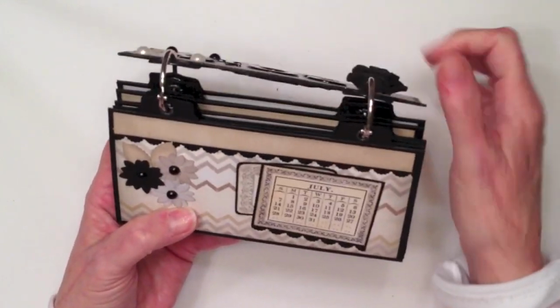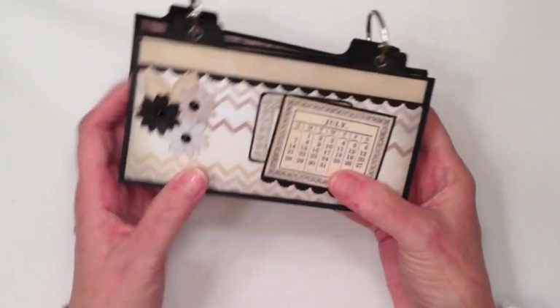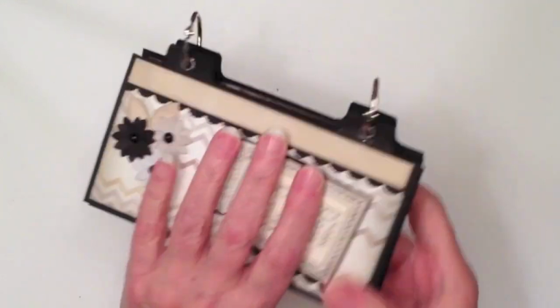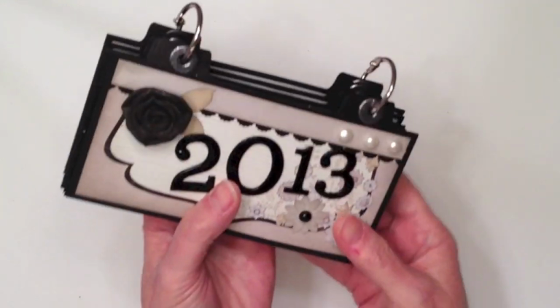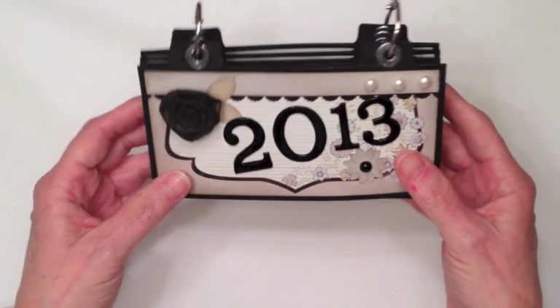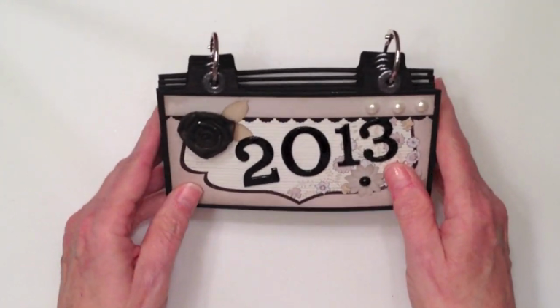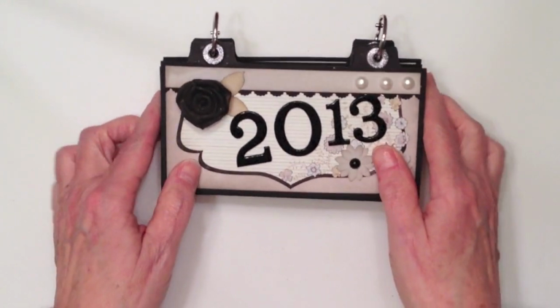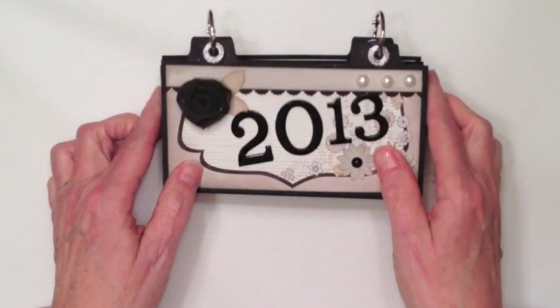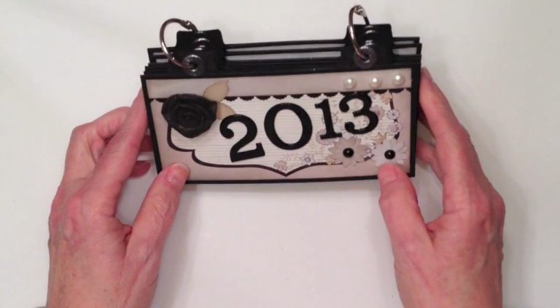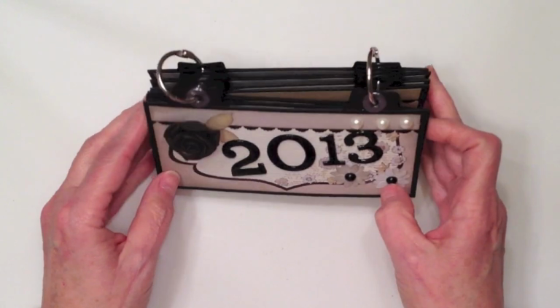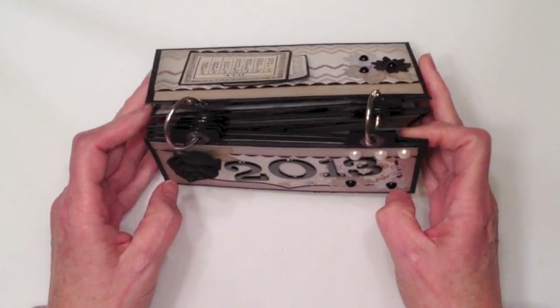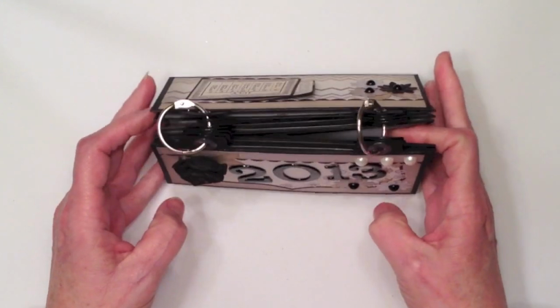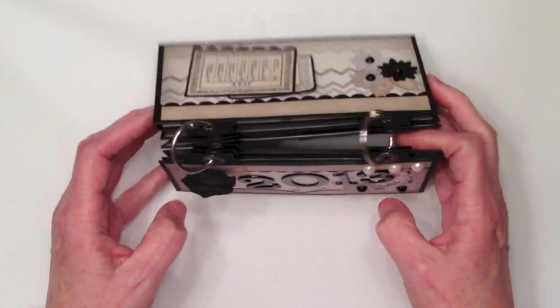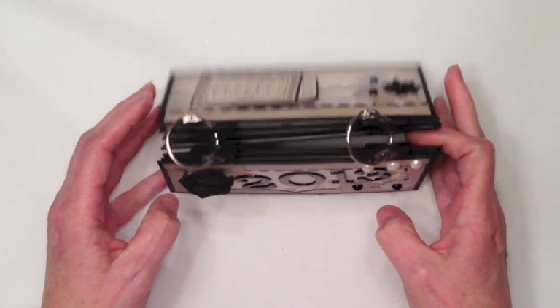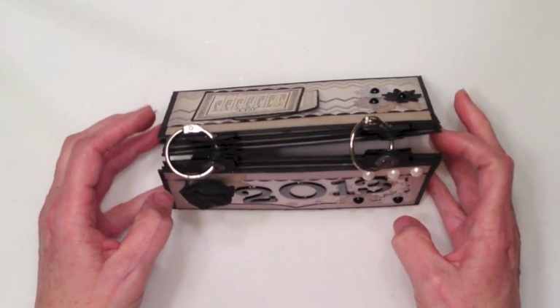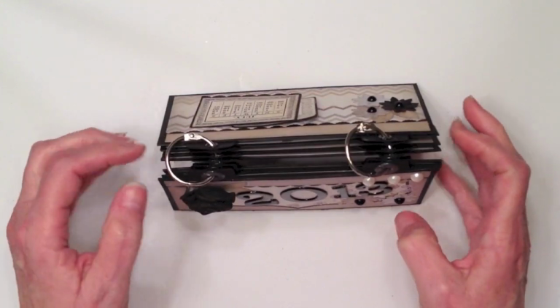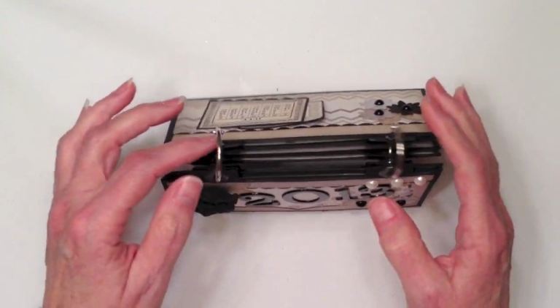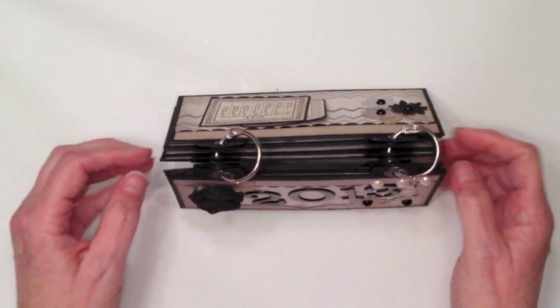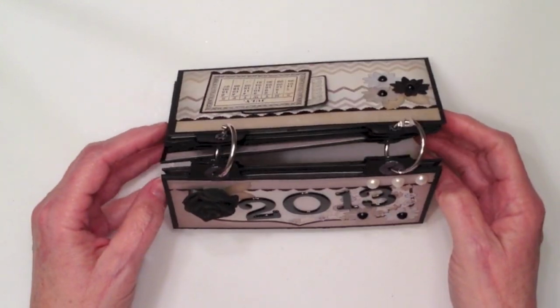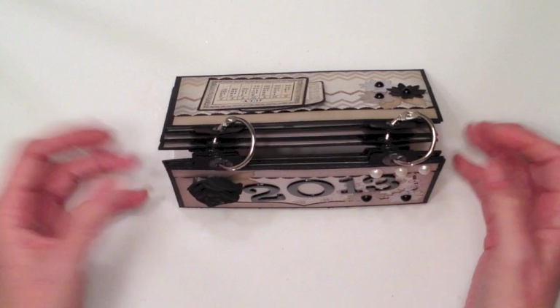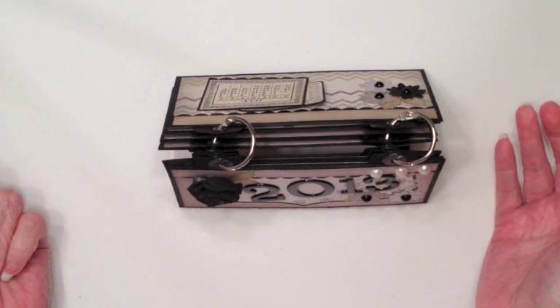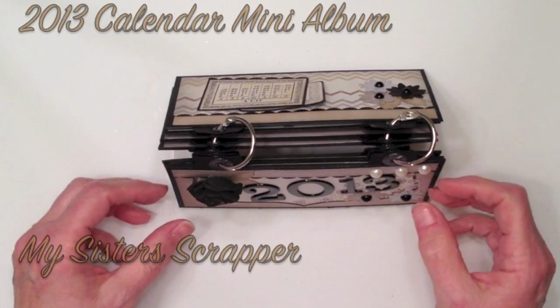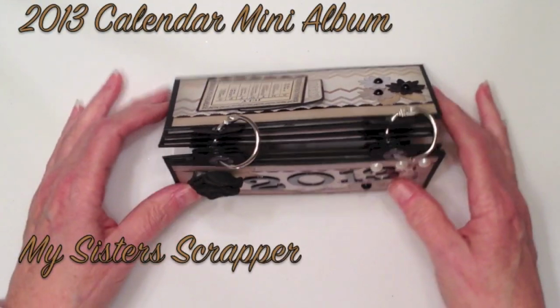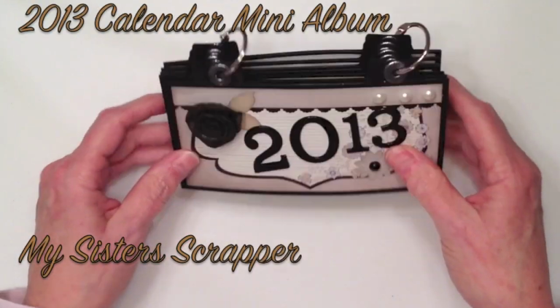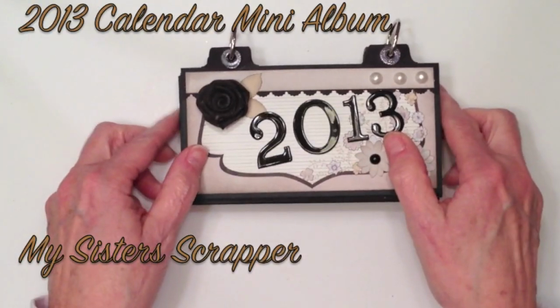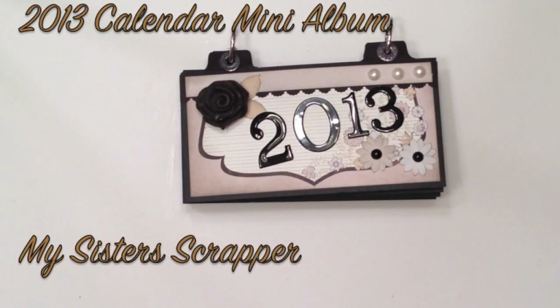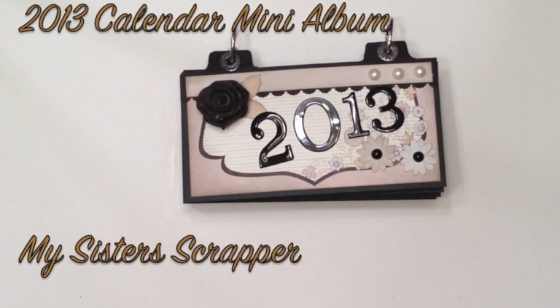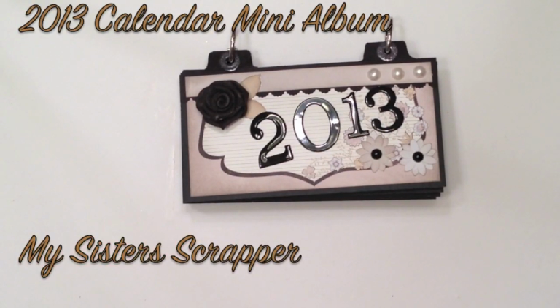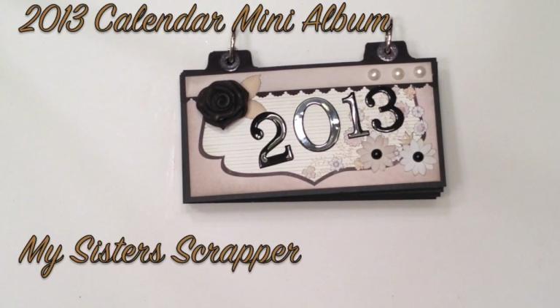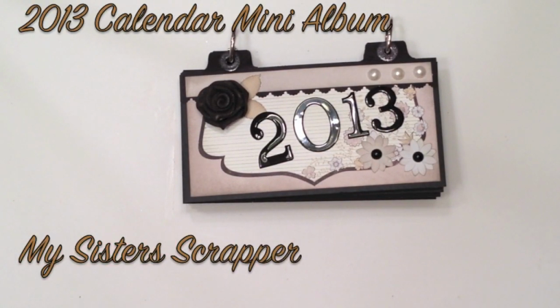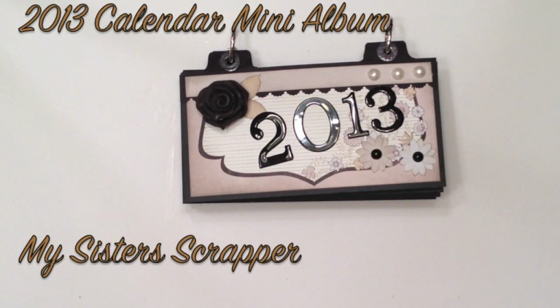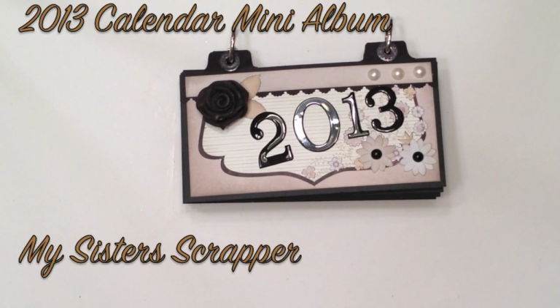So there you have it. That's my little 2013 desktop calendar. And it will stand up like this if I wanted to. There you go, everybody — that's my calendar. Happy New Year. Thanks for watching. Bye.